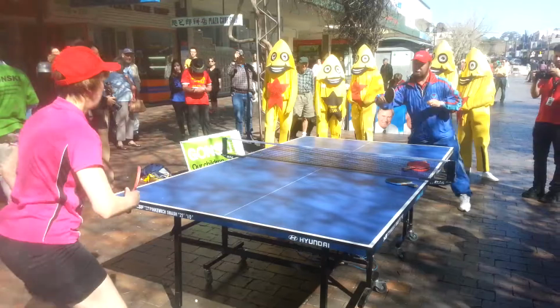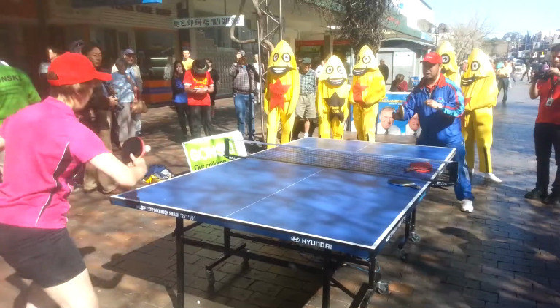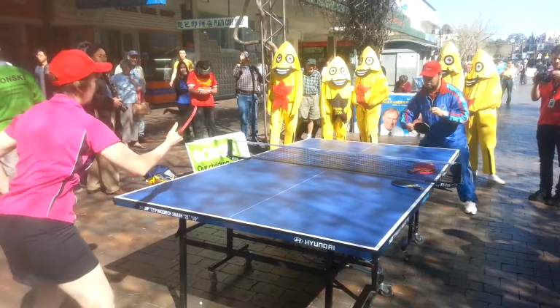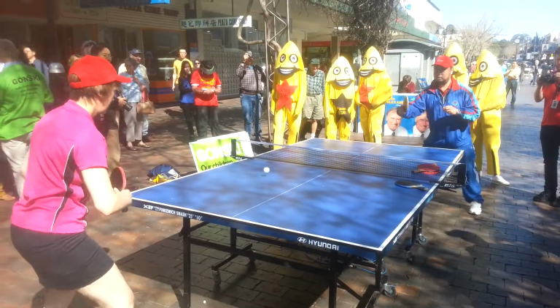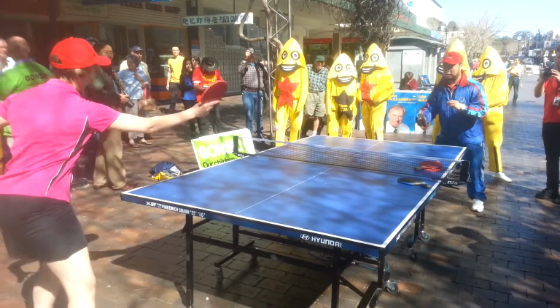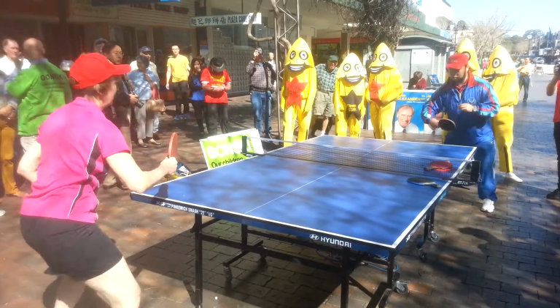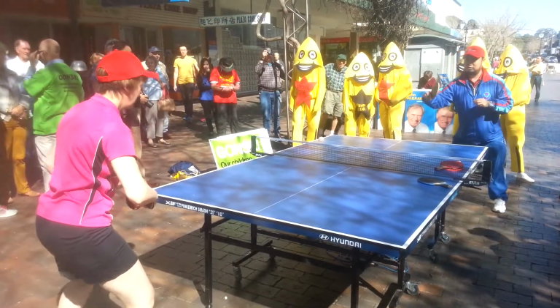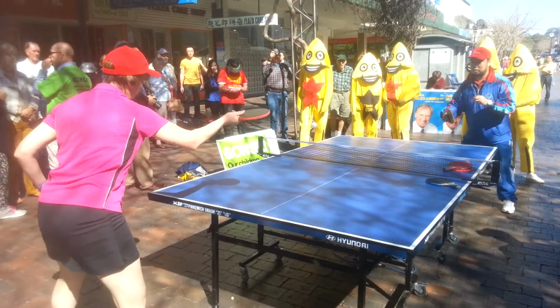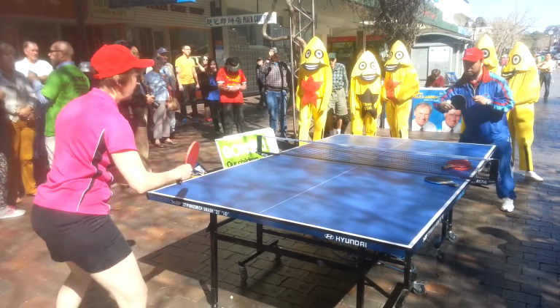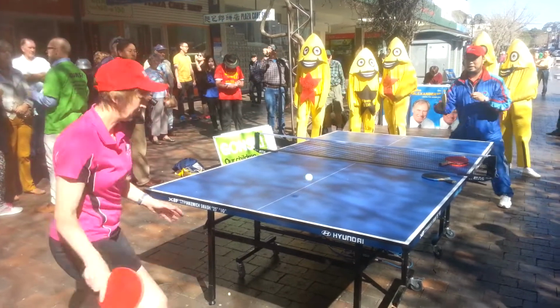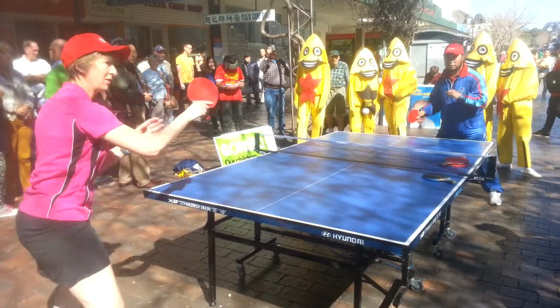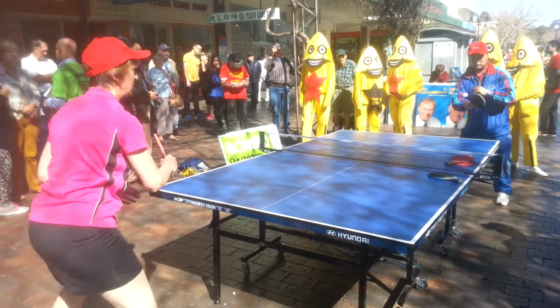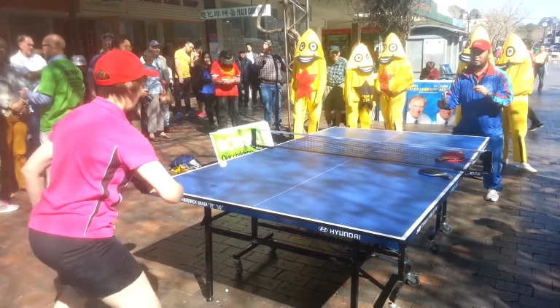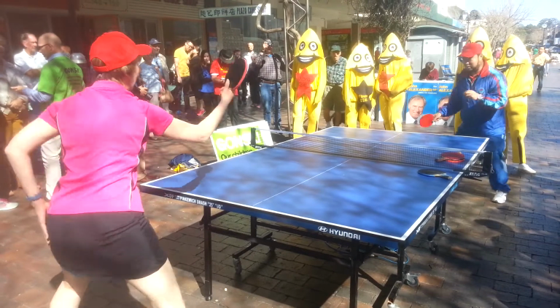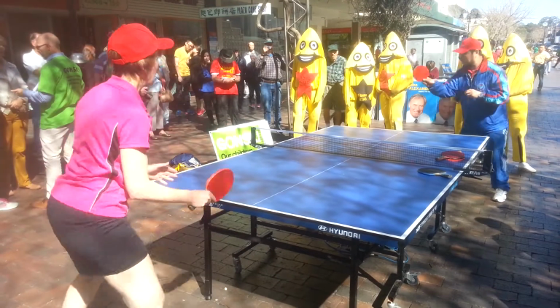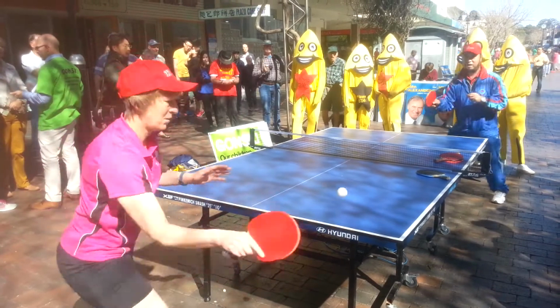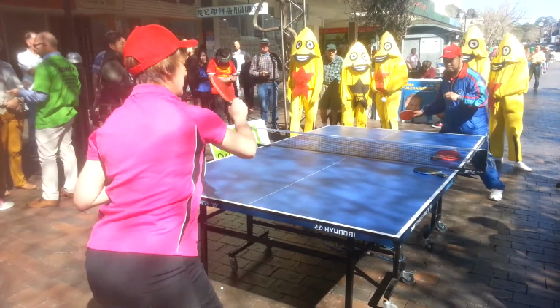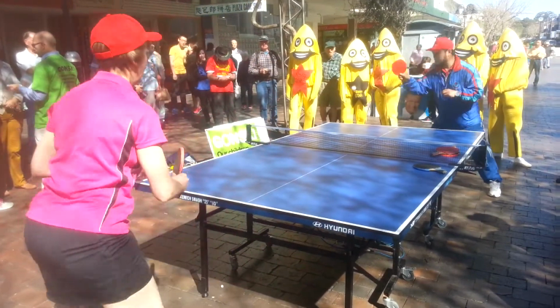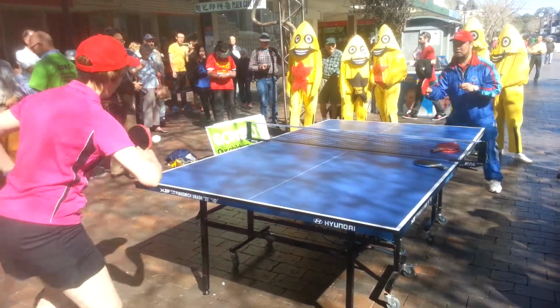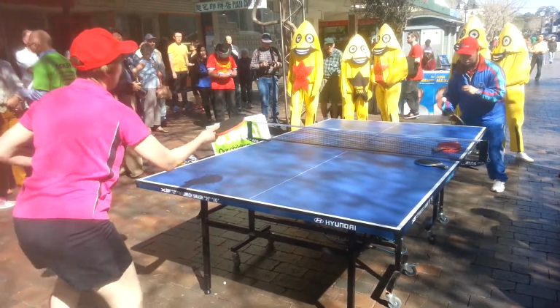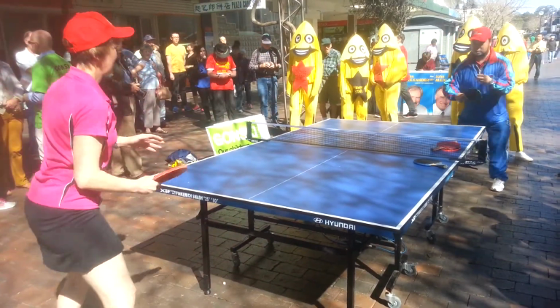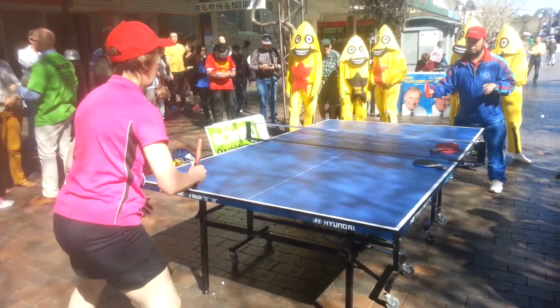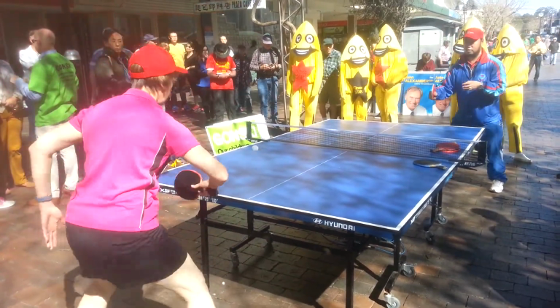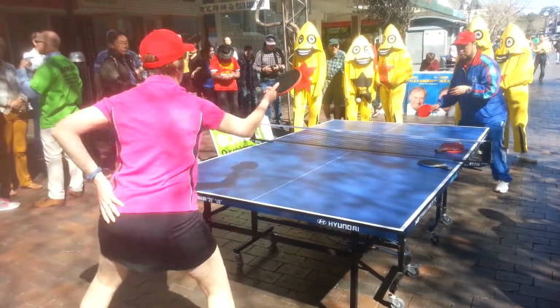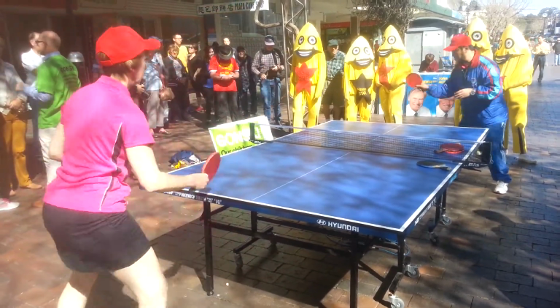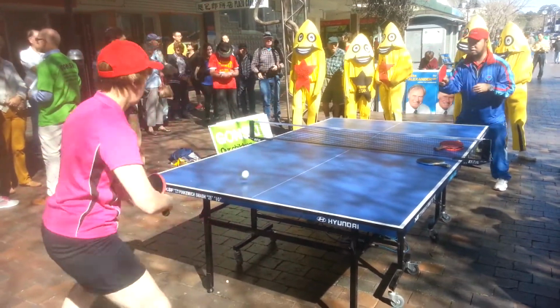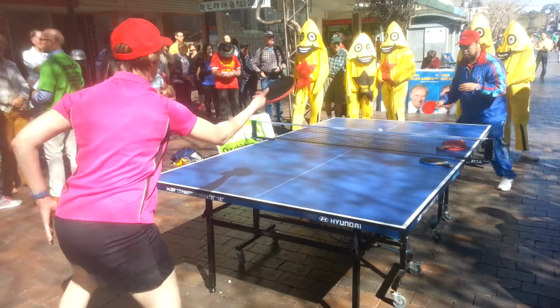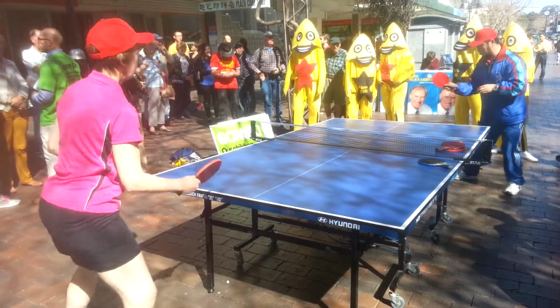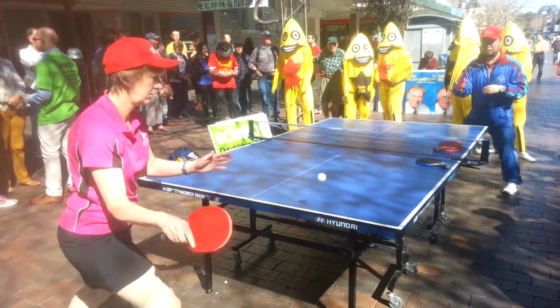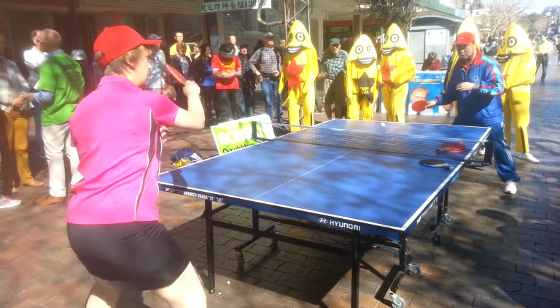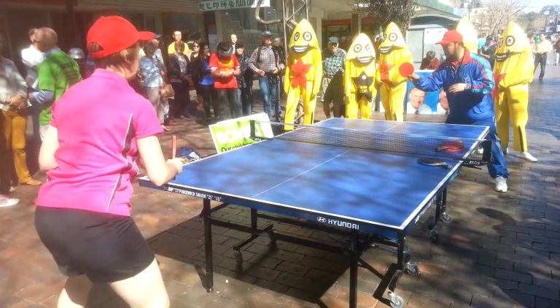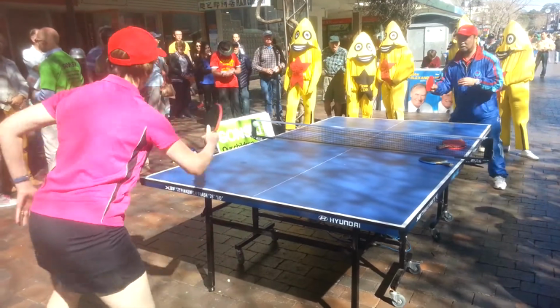Switch from forehand to backhand now. That's harder, isn't it? They're twisting the body so it's an aerobic workout, and you do this for about 5-10 minutes a day. It's a terrific workout with control.